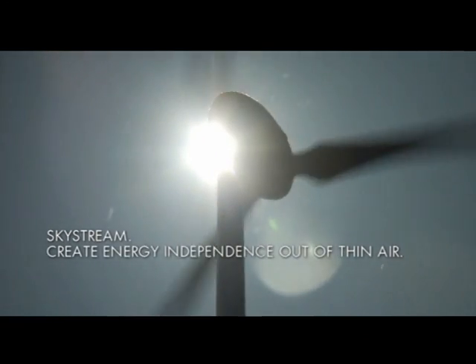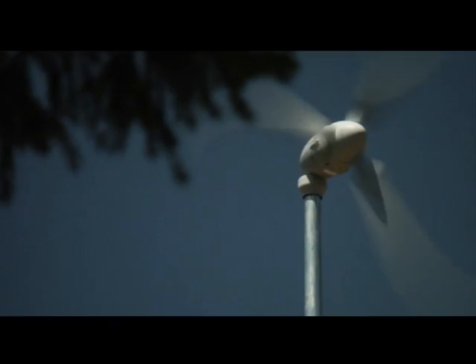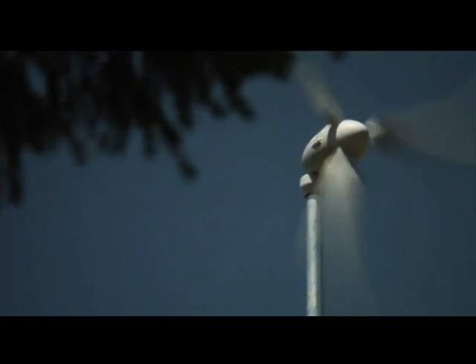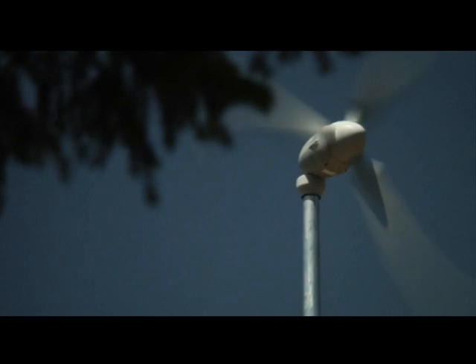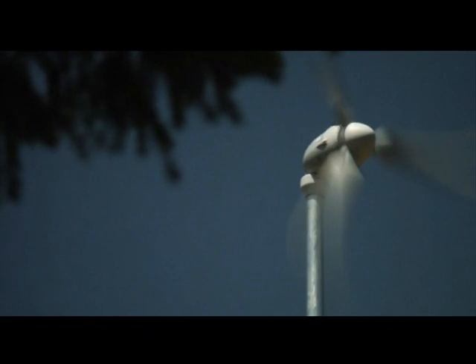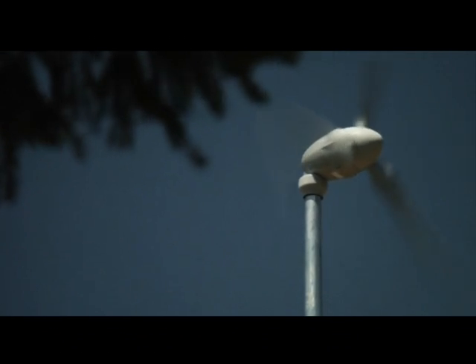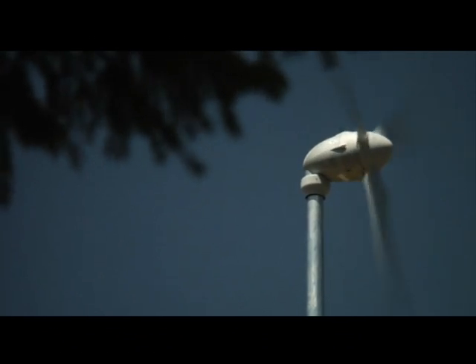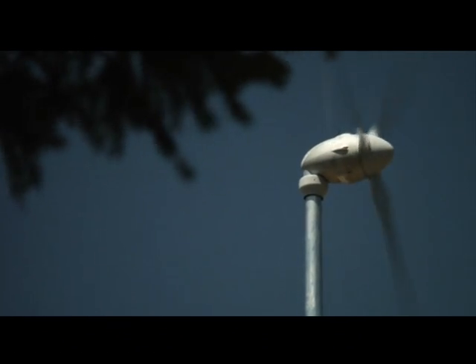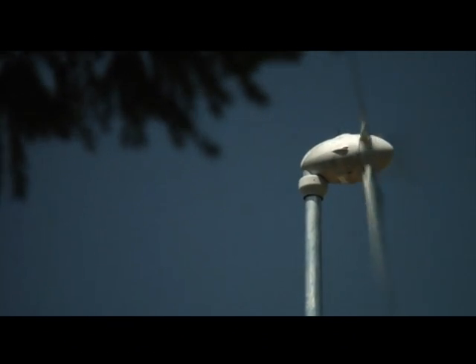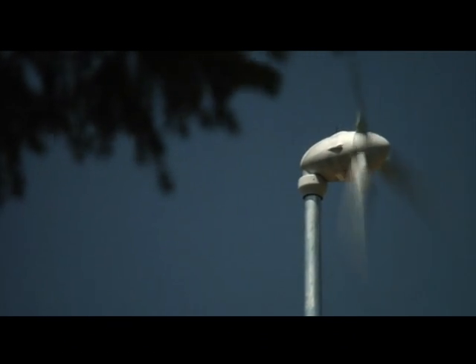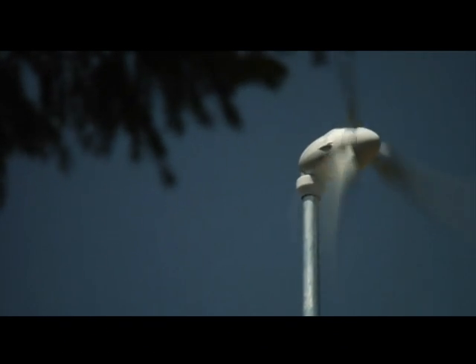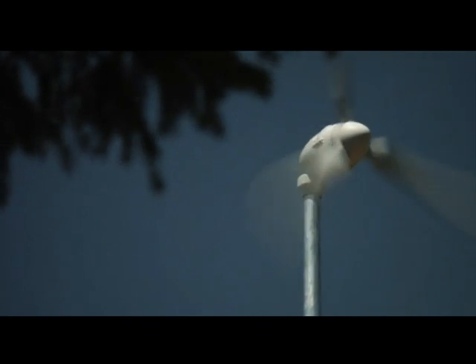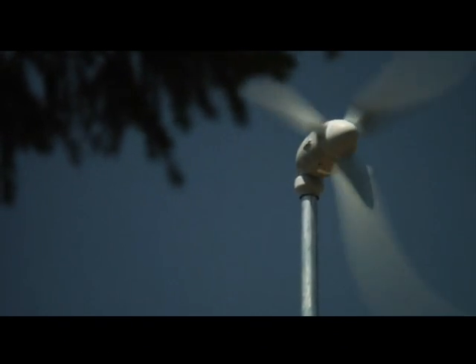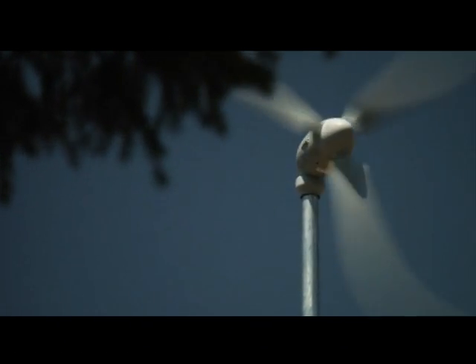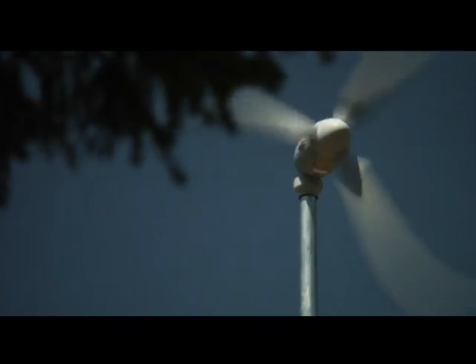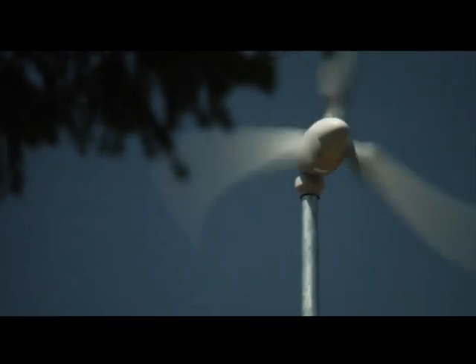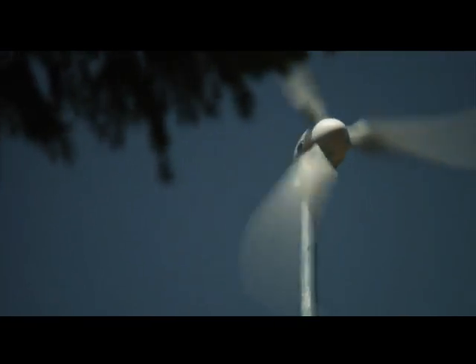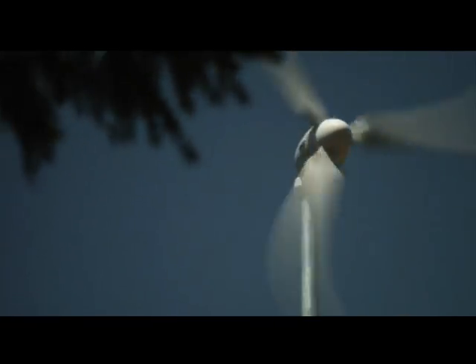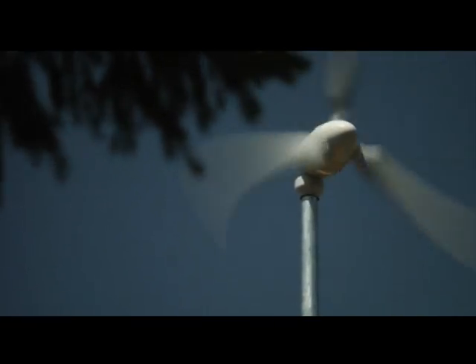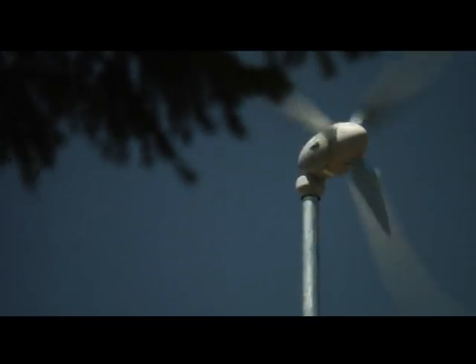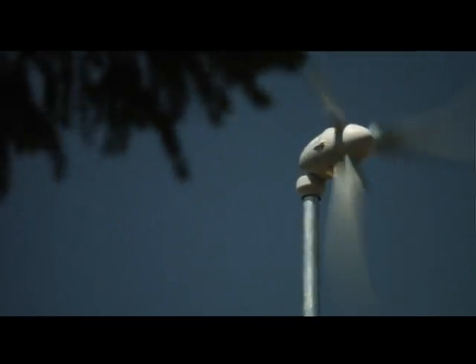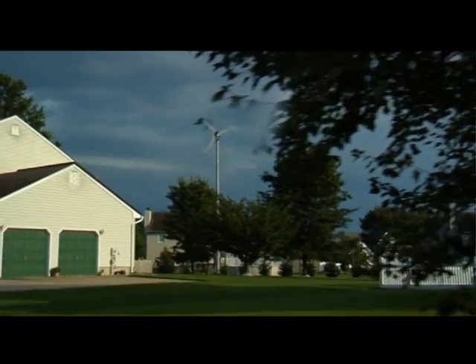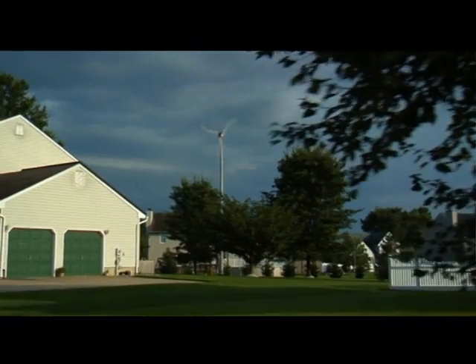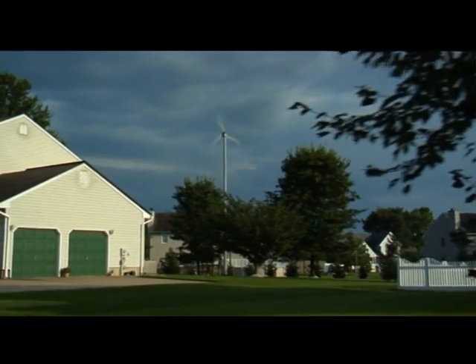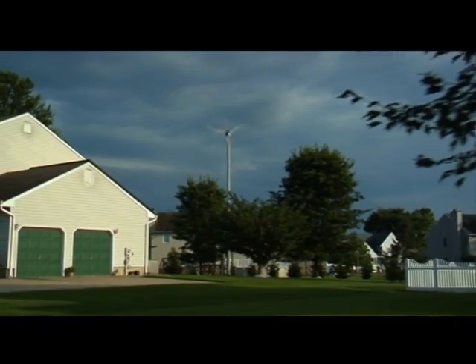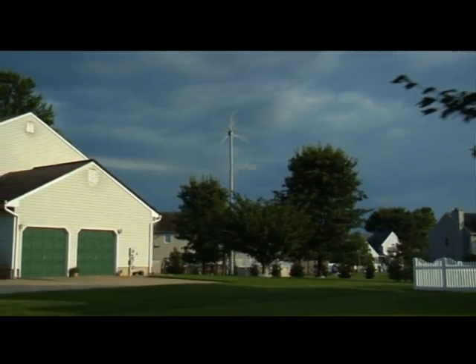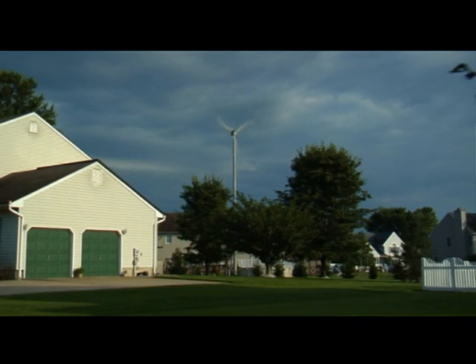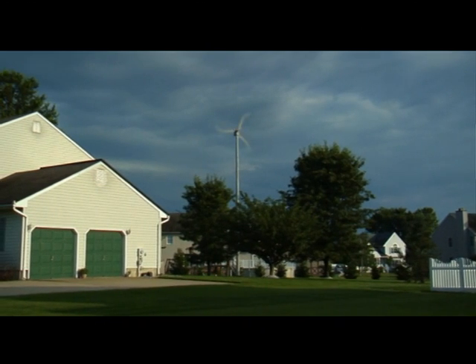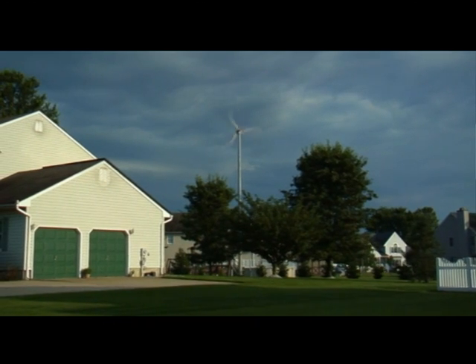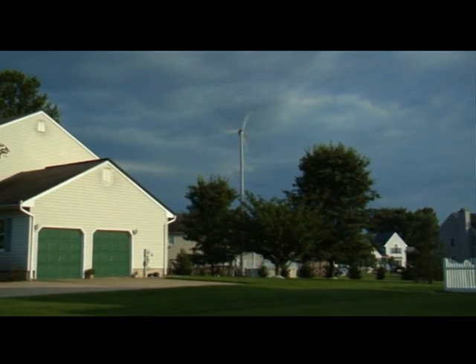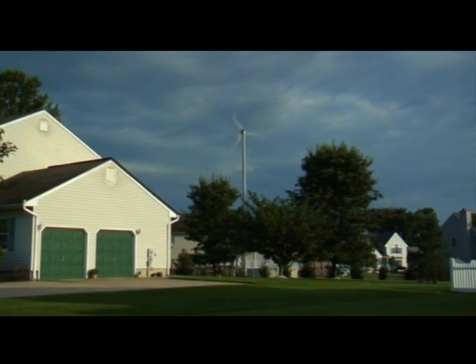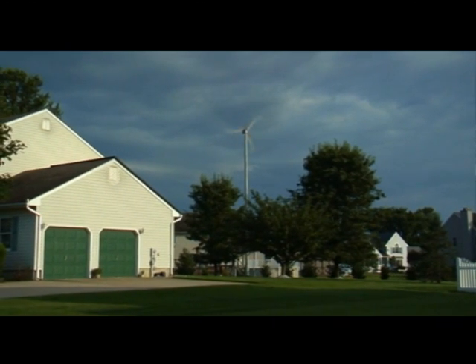Designed to work in your own backyard, Skystream harnesses the free, renewable resource of the wind and converts it into inexpensive electricity. It's quiet, efficient, and good for the environment. Best of all, it puts you in control of your own energy.